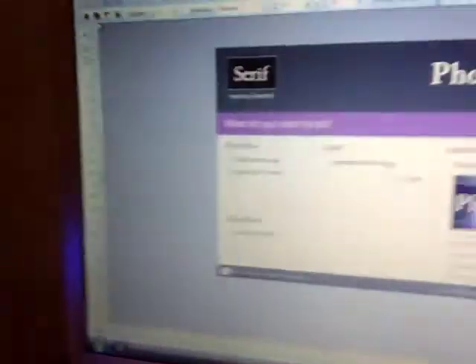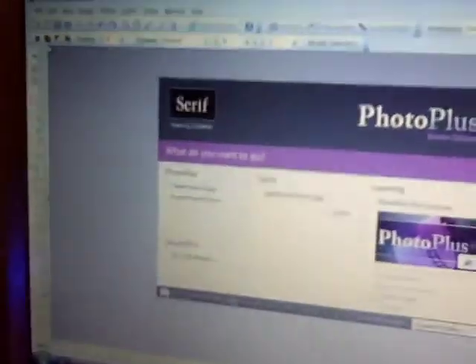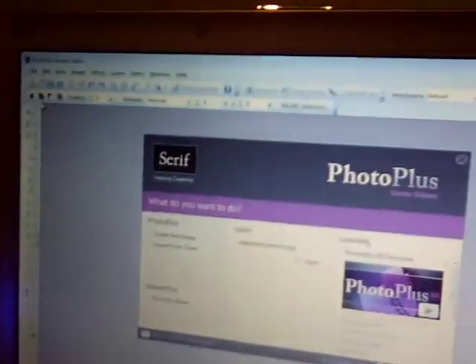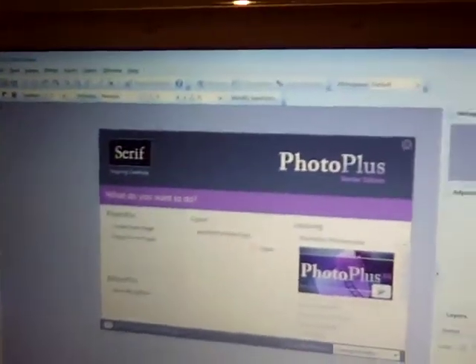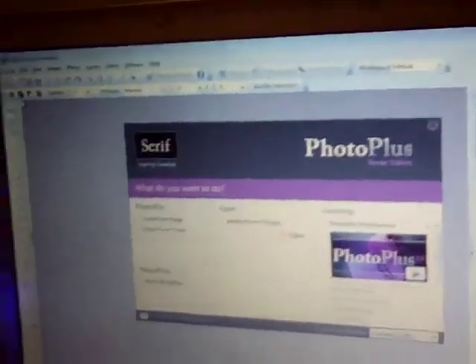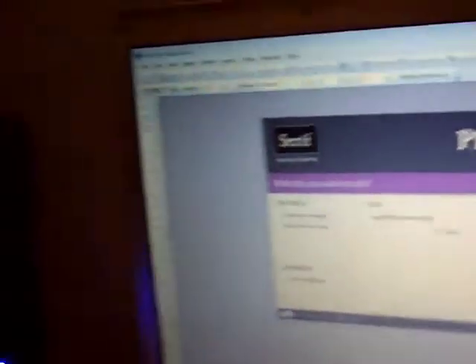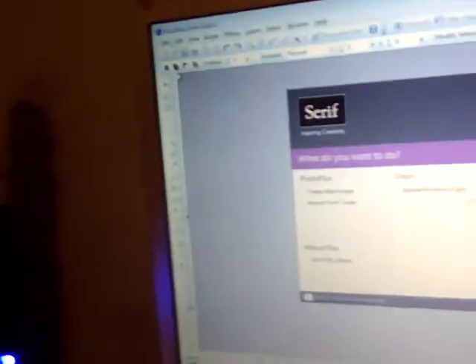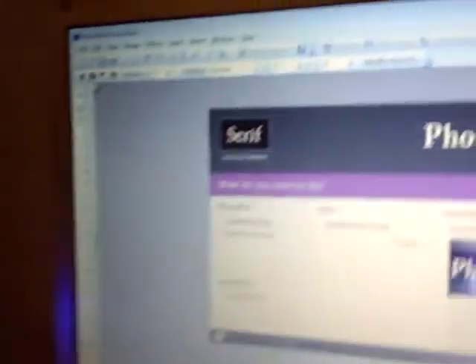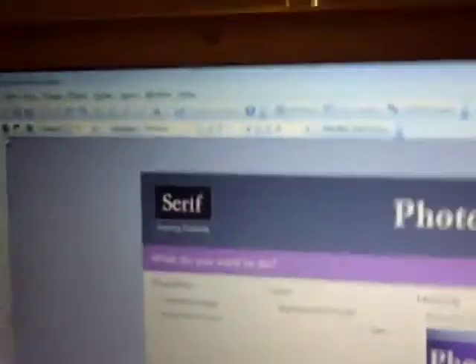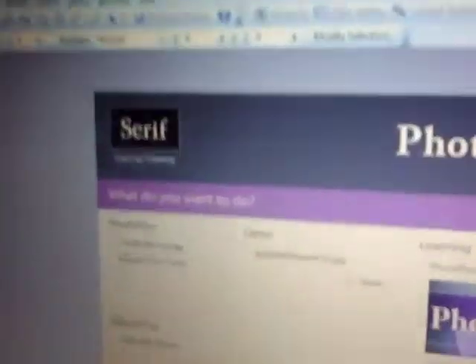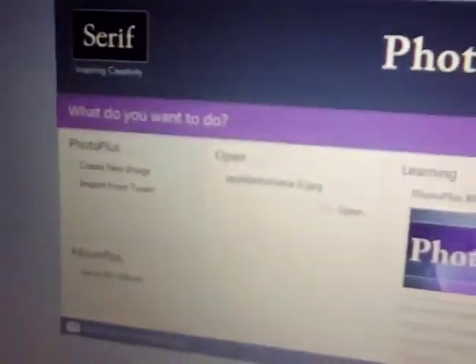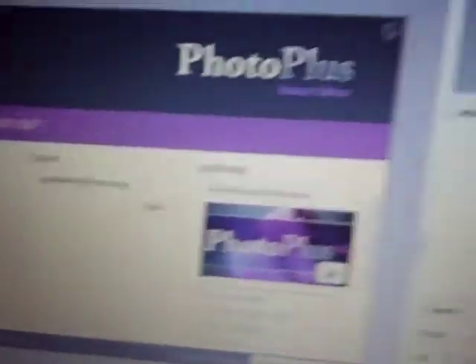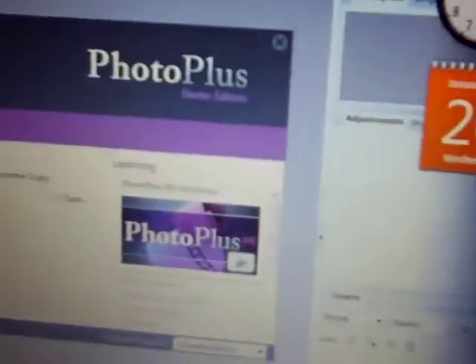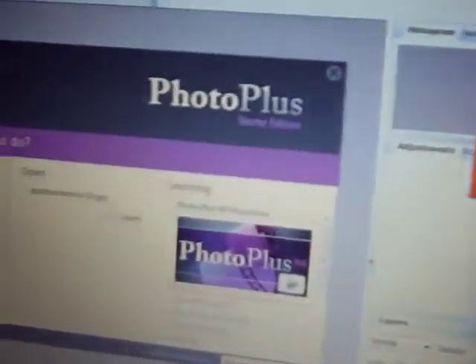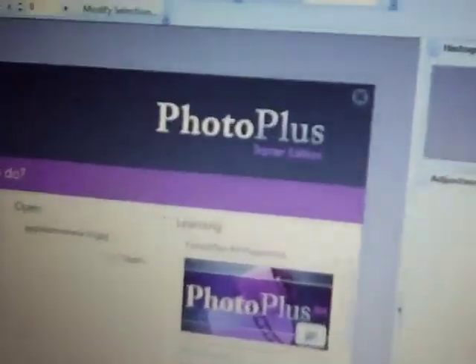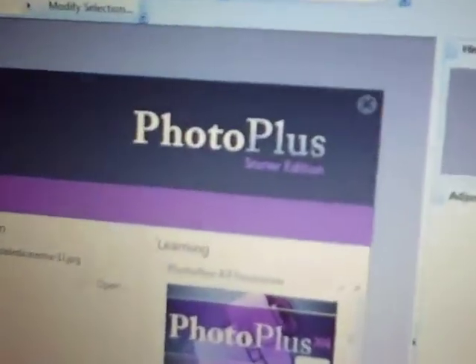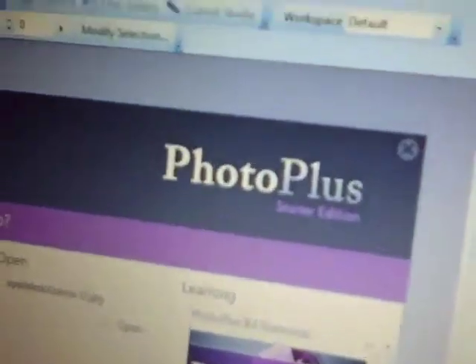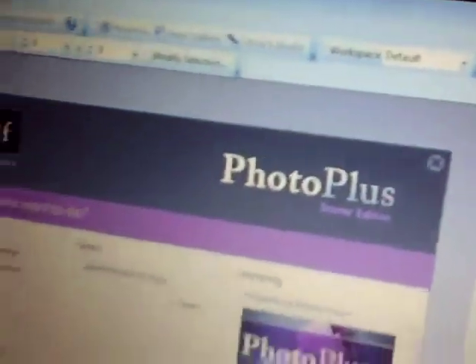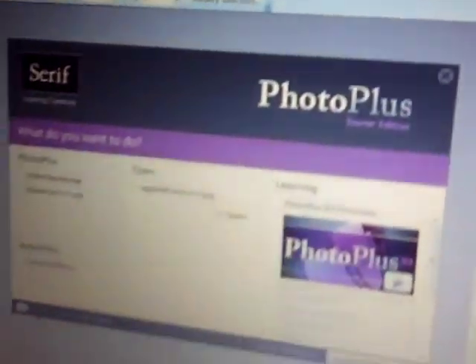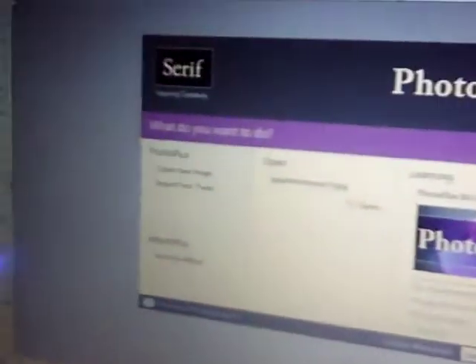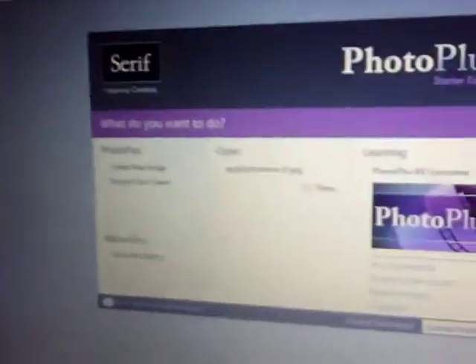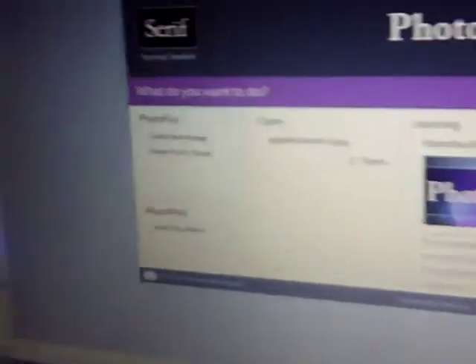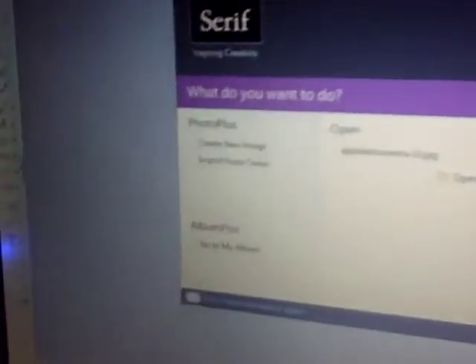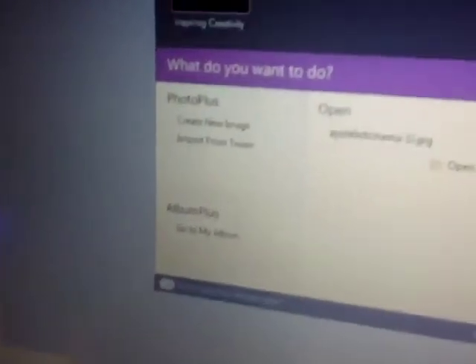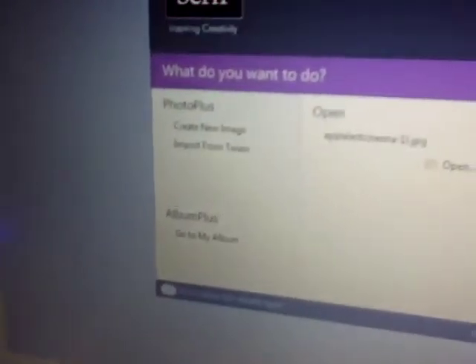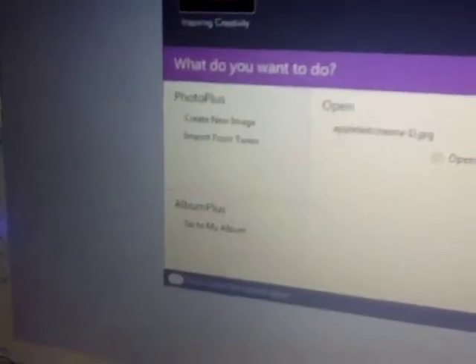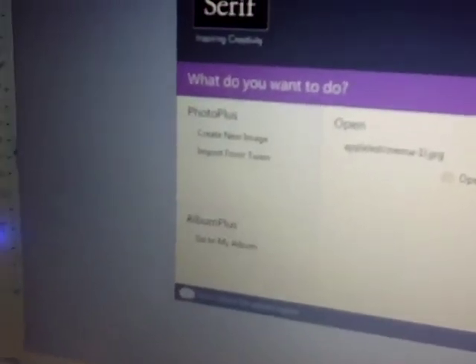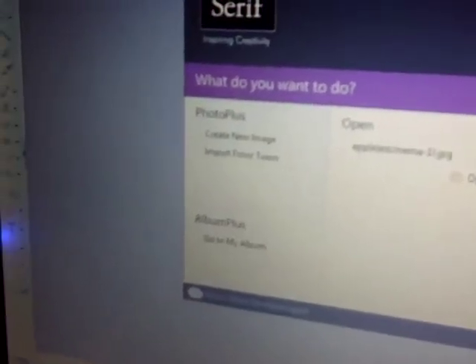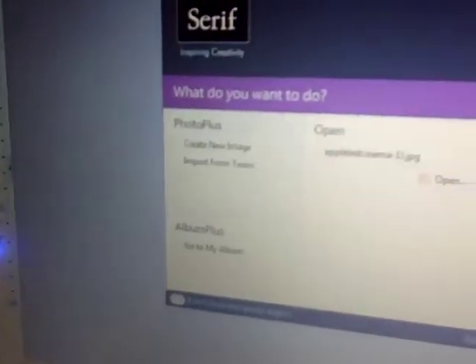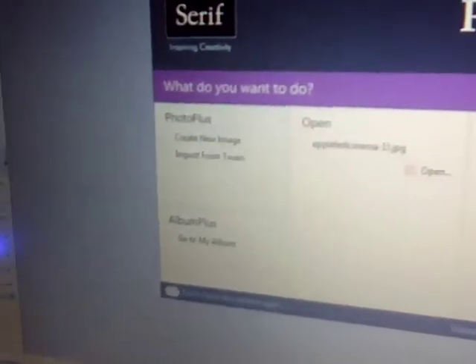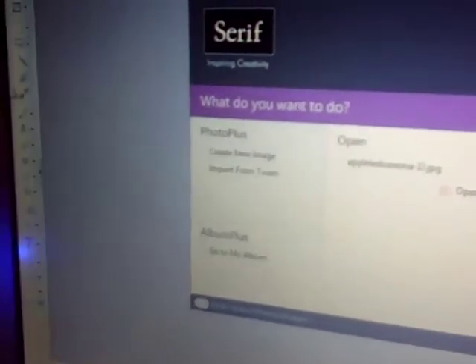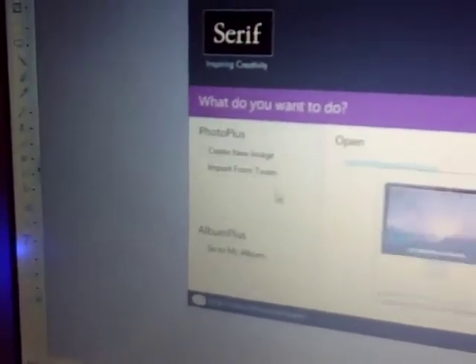So the piece of software that I'm going to be showing you is Serif Photo Plus. It's just a starter edition — you don't really need the full edition, because I can't find any difference anyway.